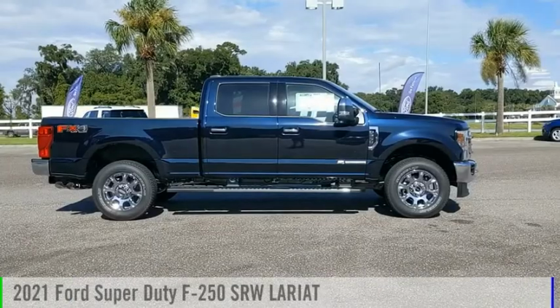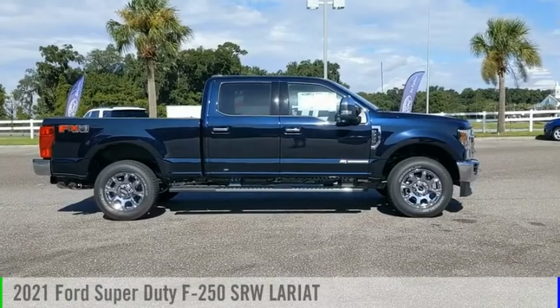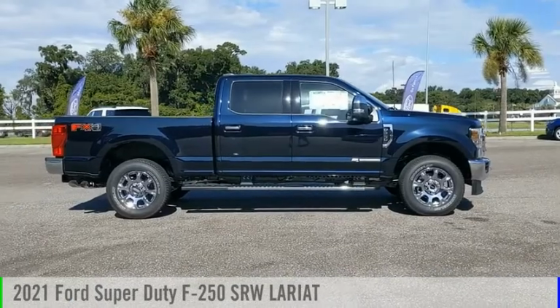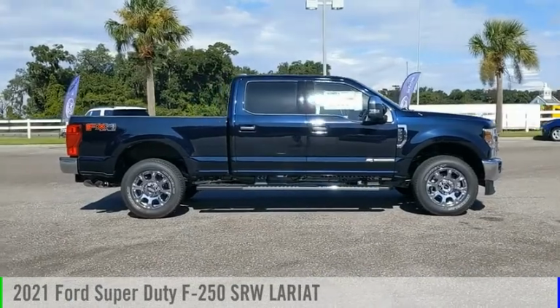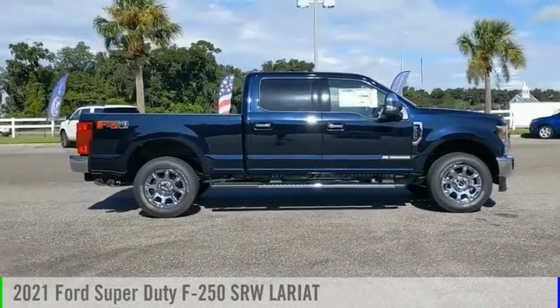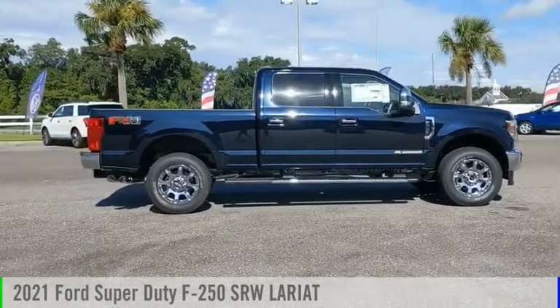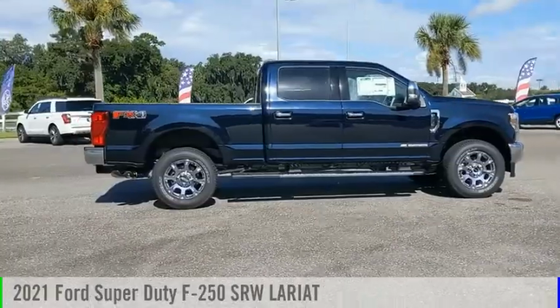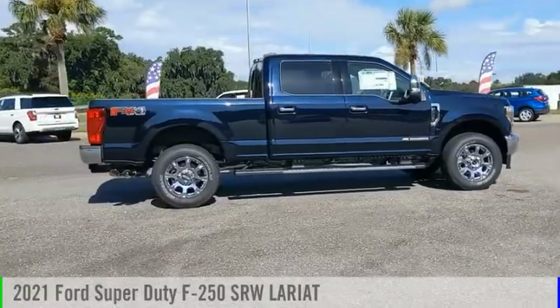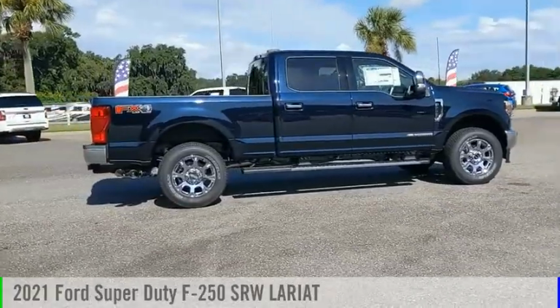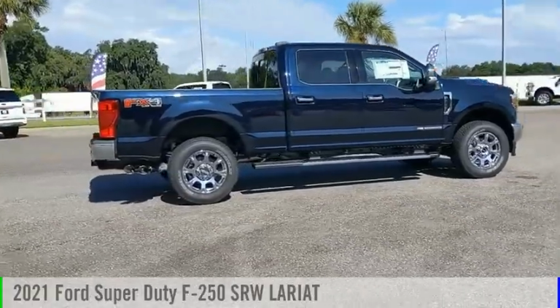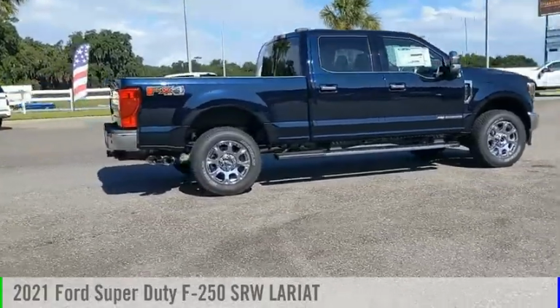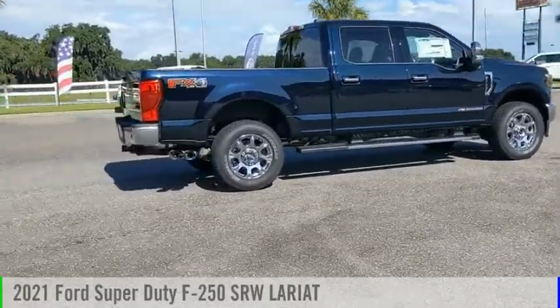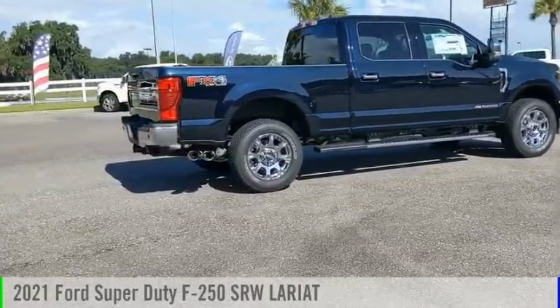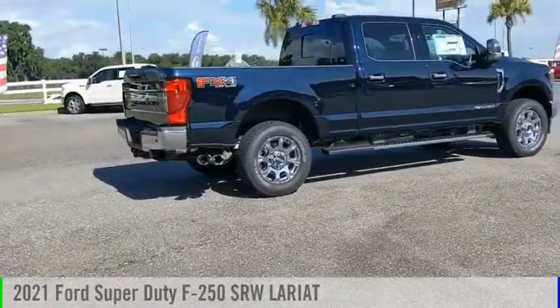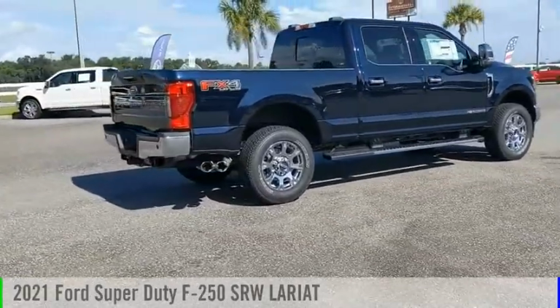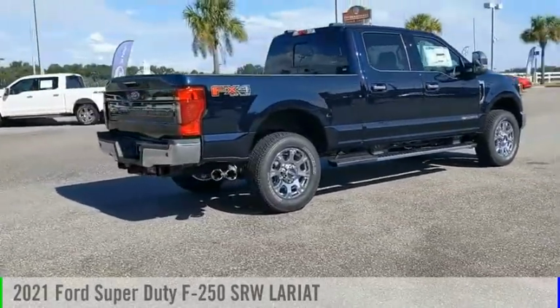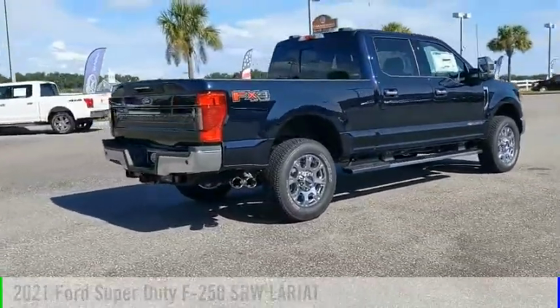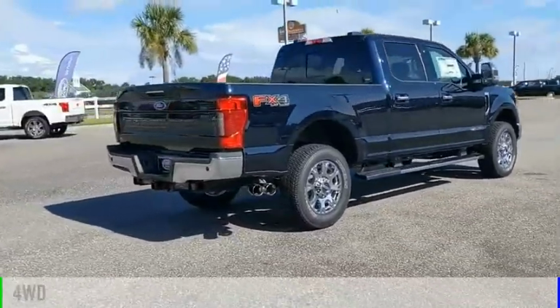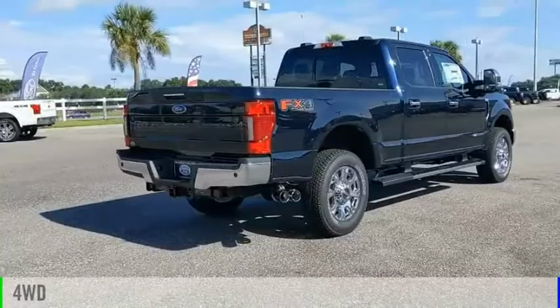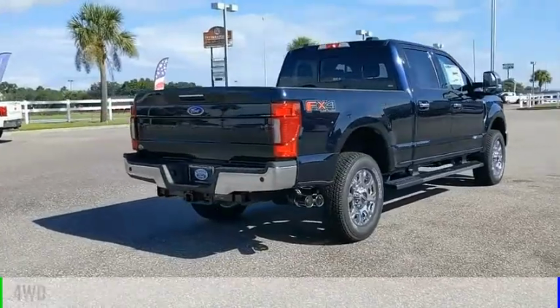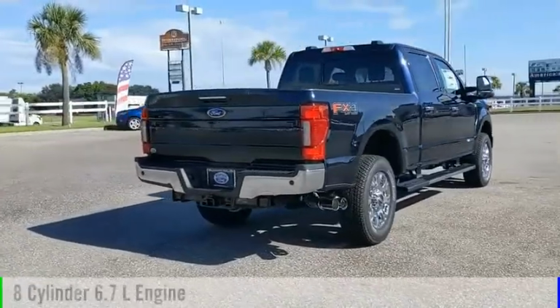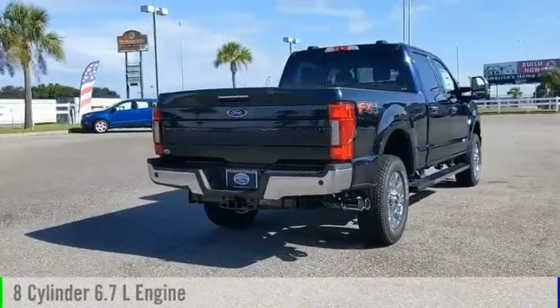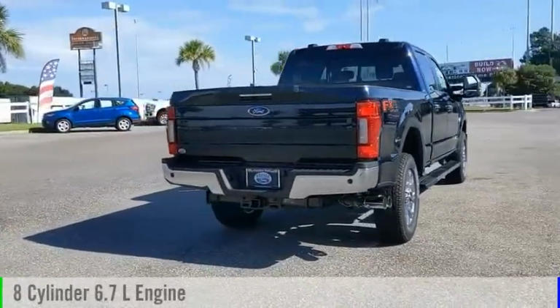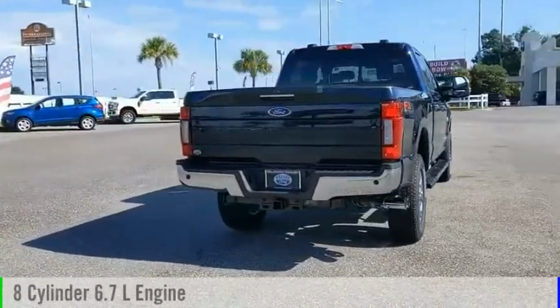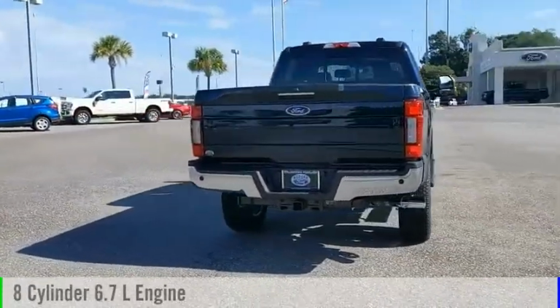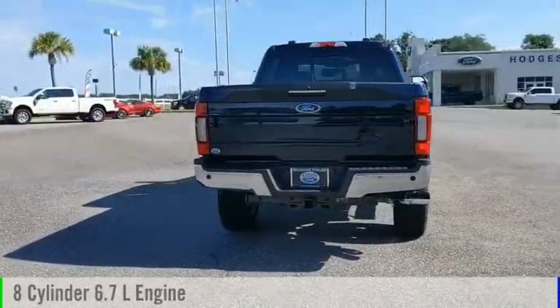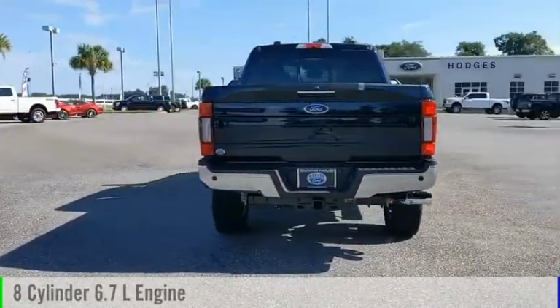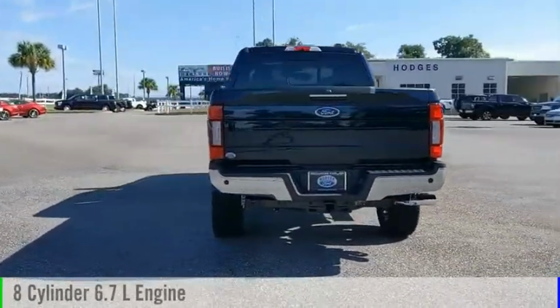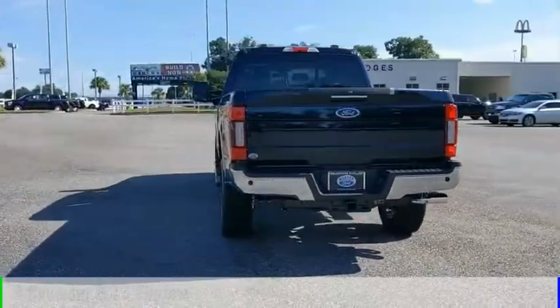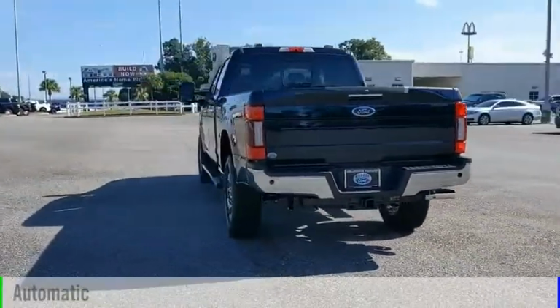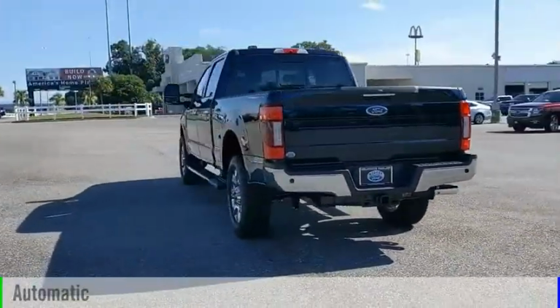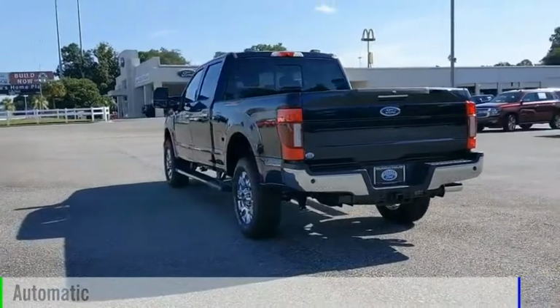Looking for the right vehicle? Check out the 2021 F-250 Super Duty. This vehicle is powered by a four-wheel drive, eight-cylinder, 6.7-liter engine and comes with an automatic transmission.